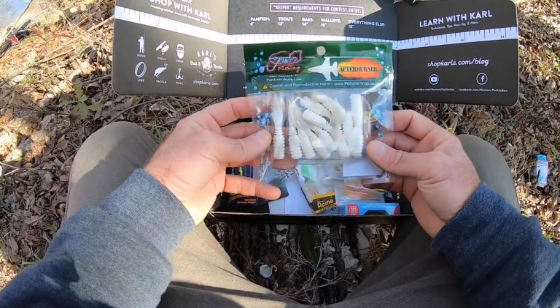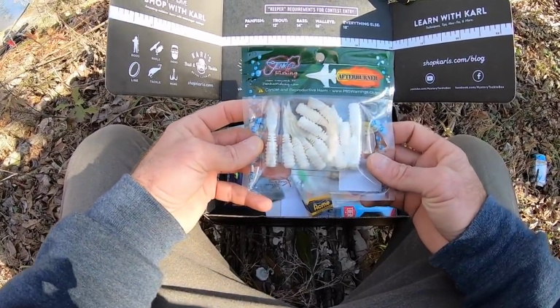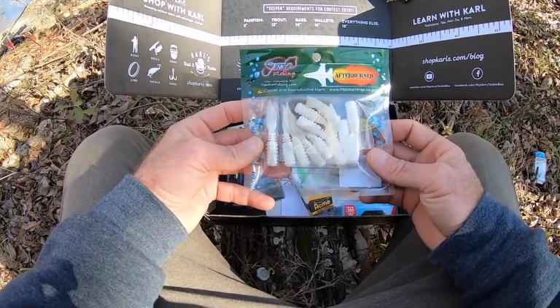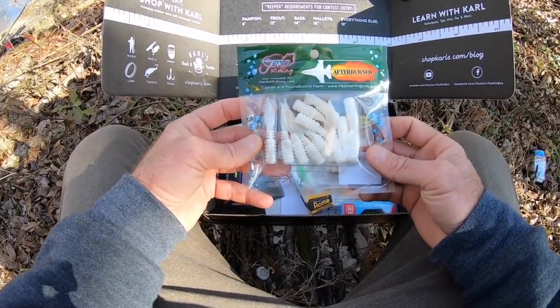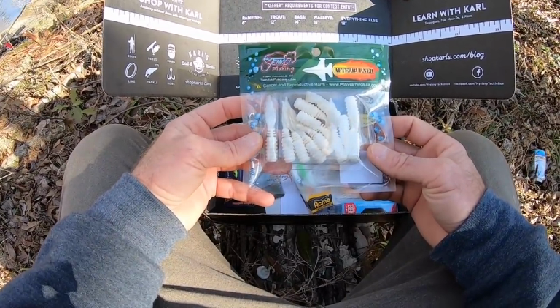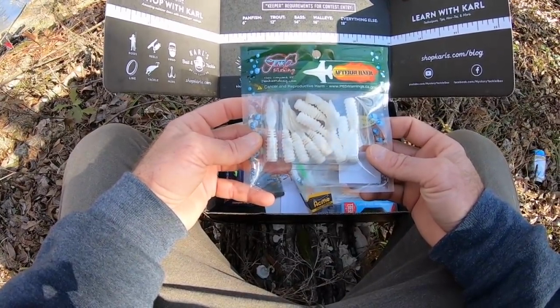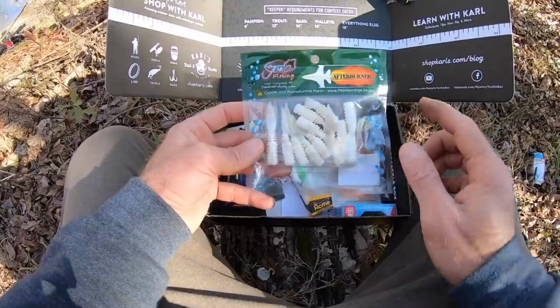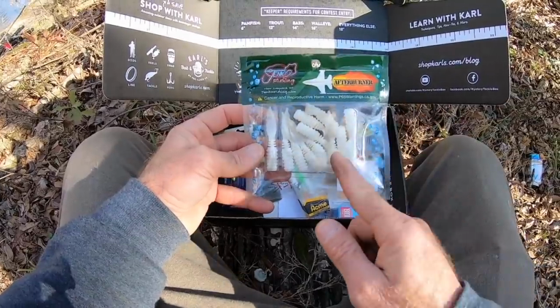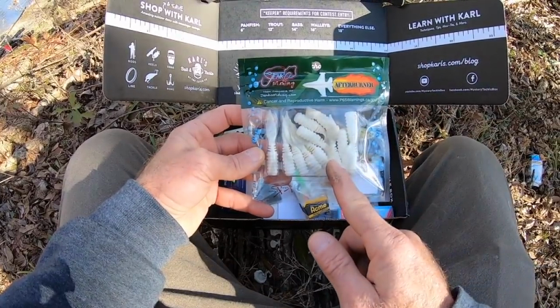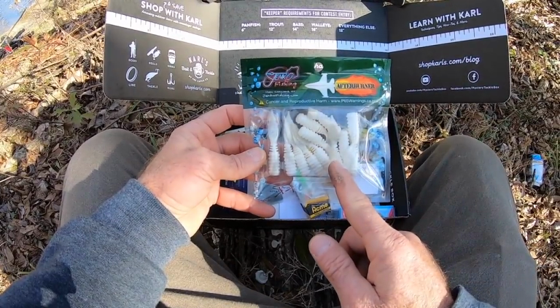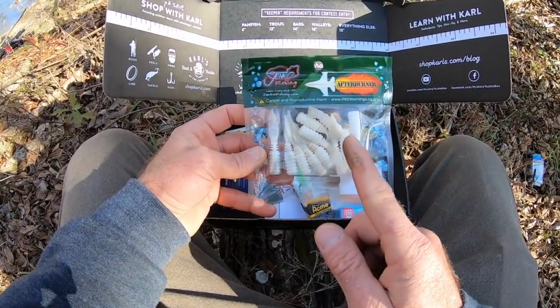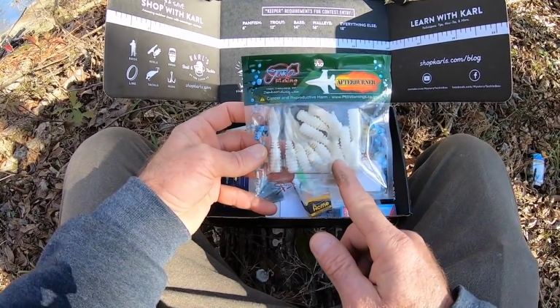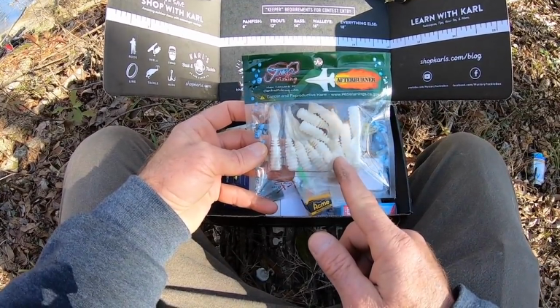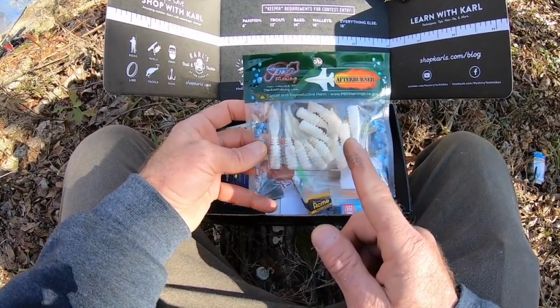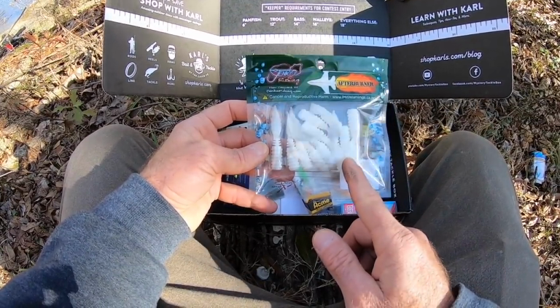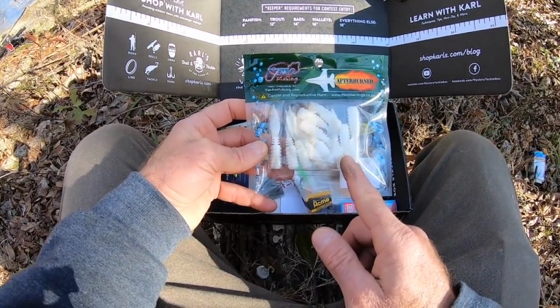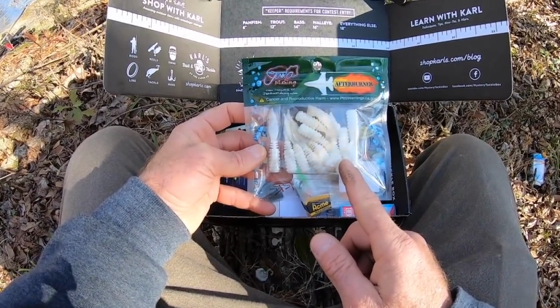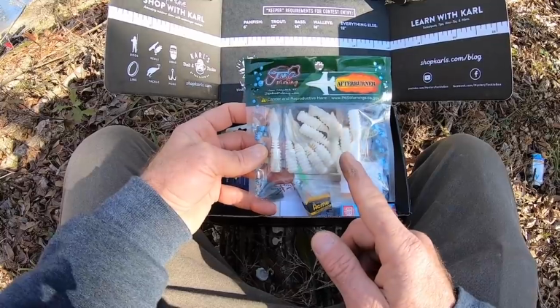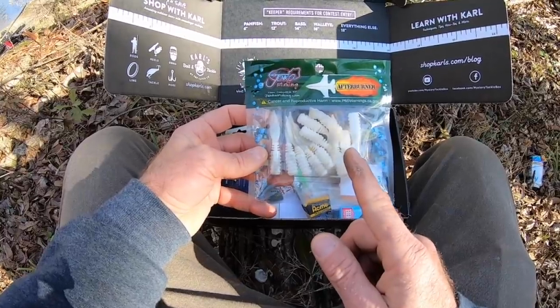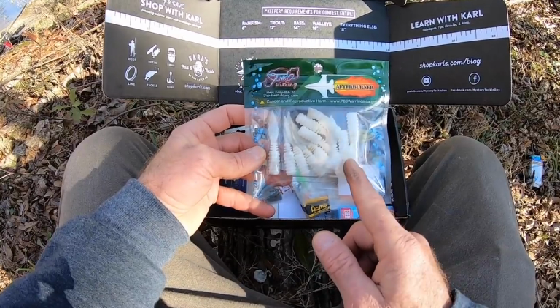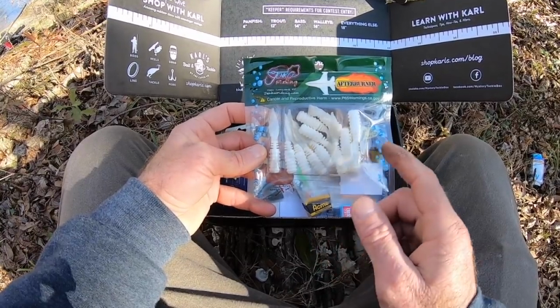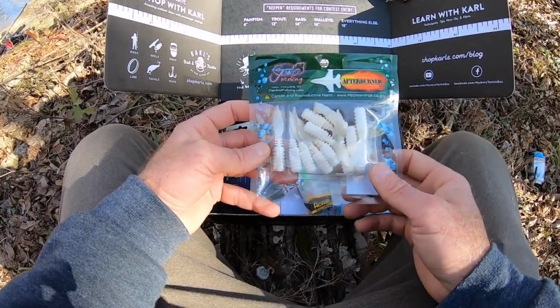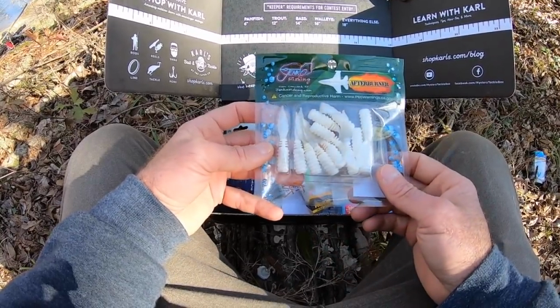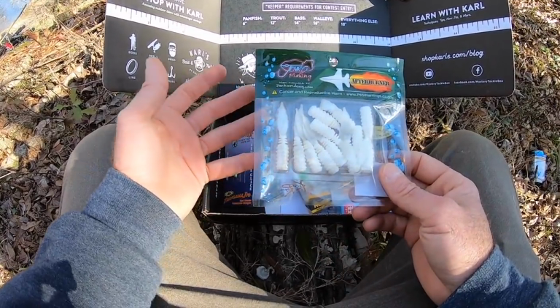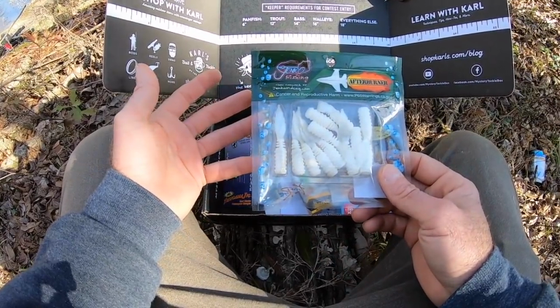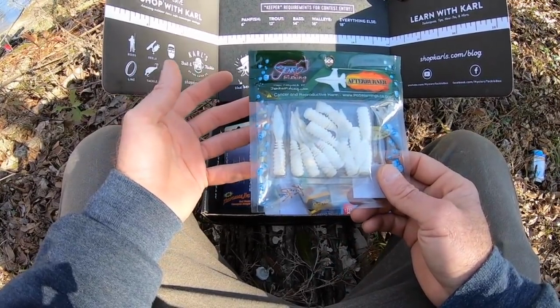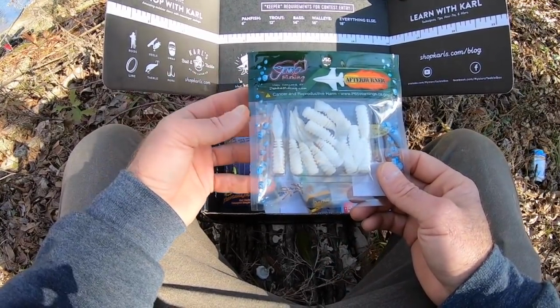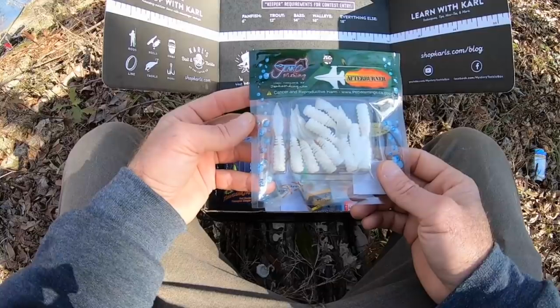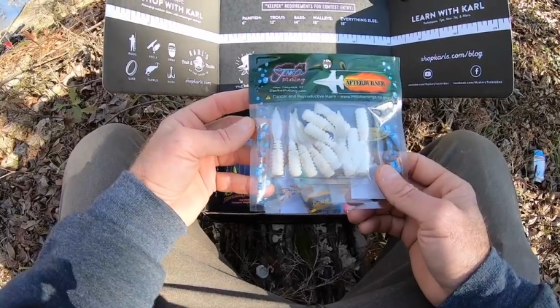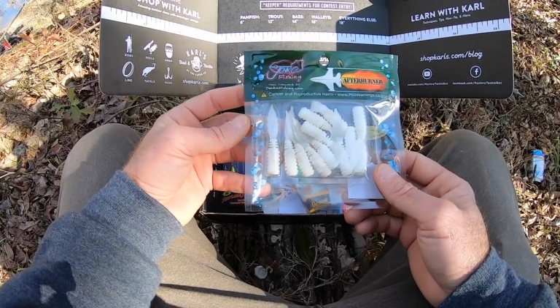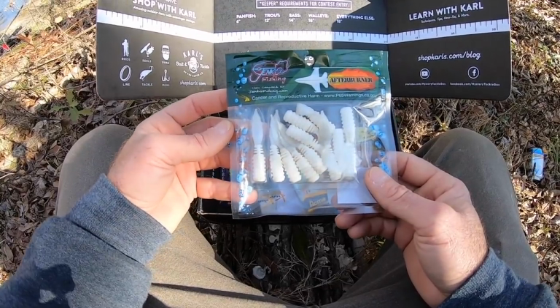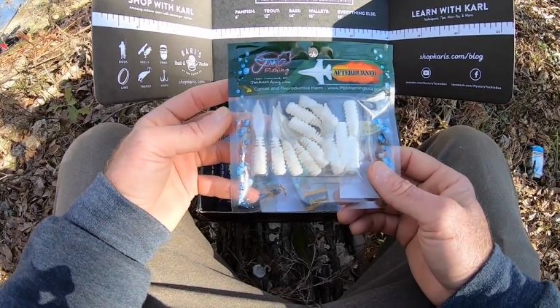The first thing that got me a little disappointed — I knew this was coming, but I did not know the color. You will know what baits are coming, but you won't know the color. And they don't think, oh, this is going to Texas, maybe we shouldn't send white baits.